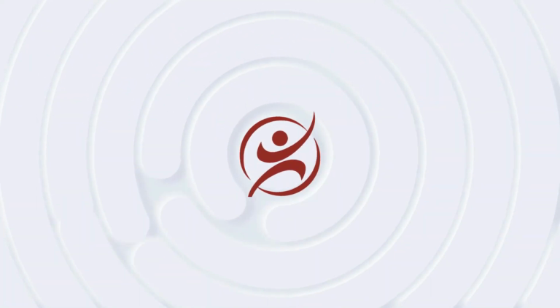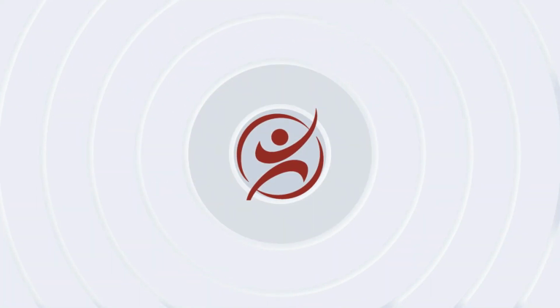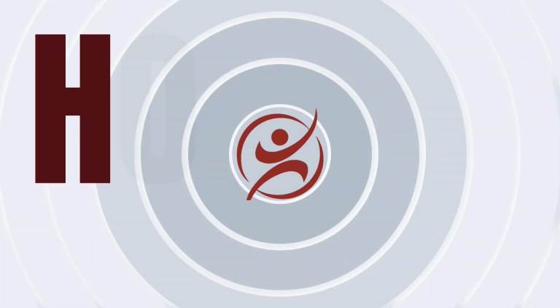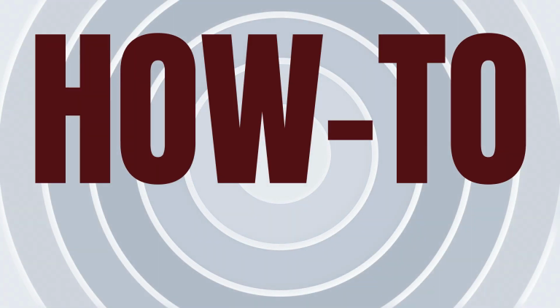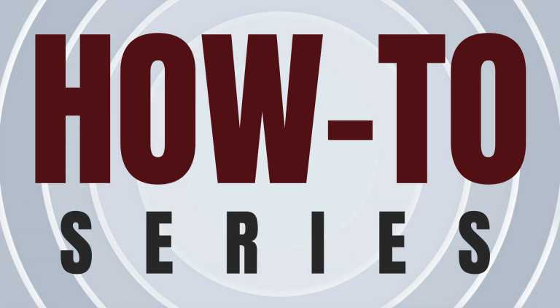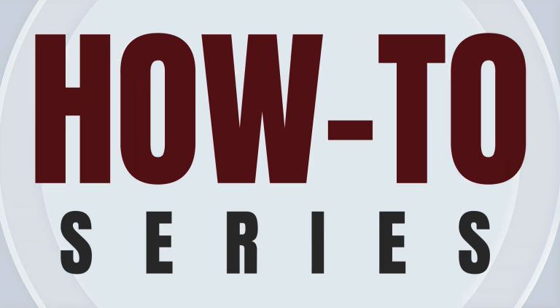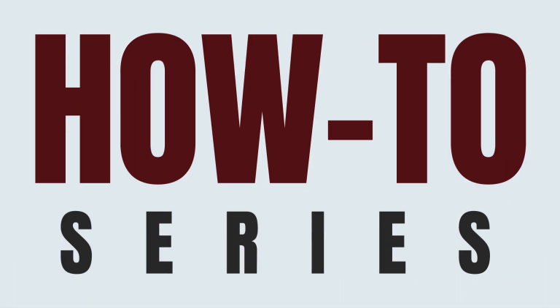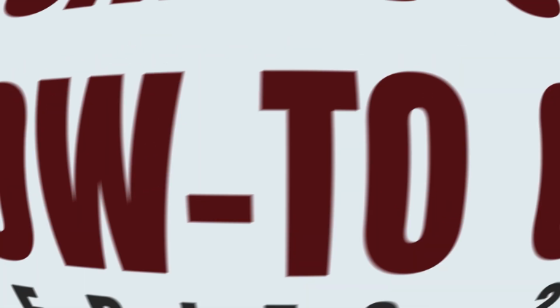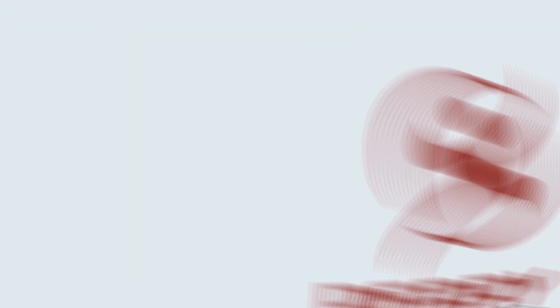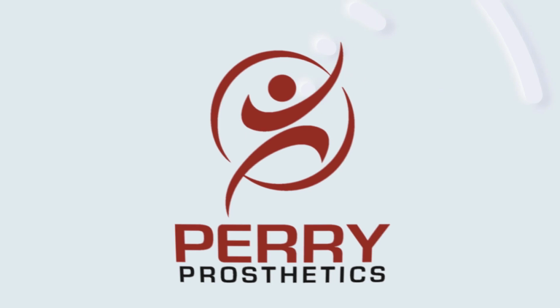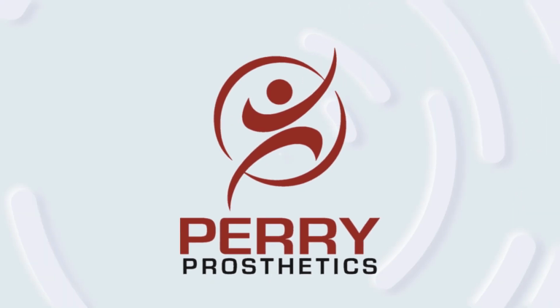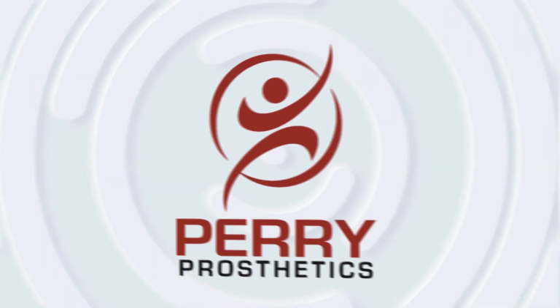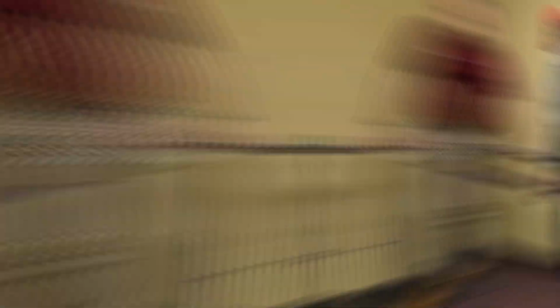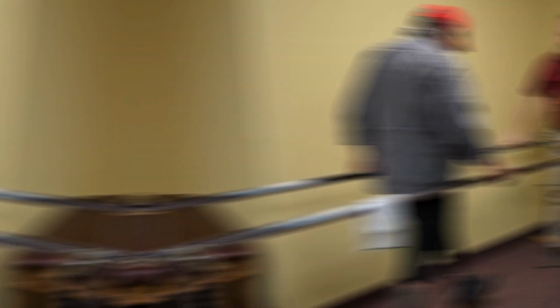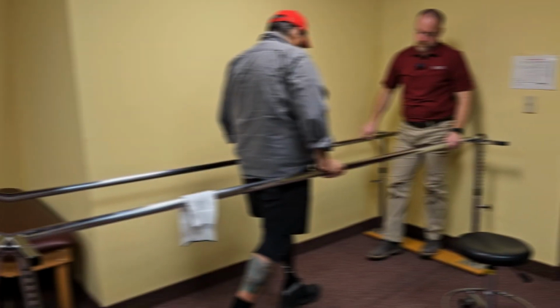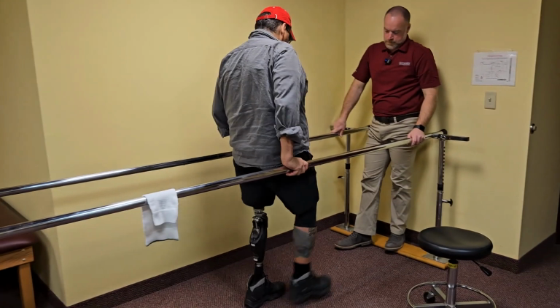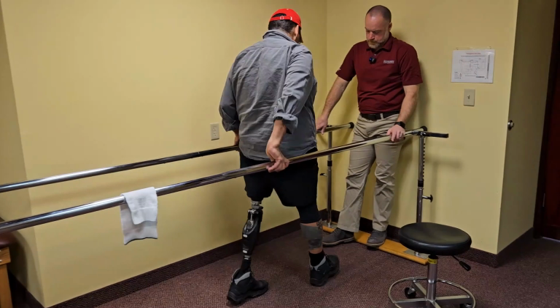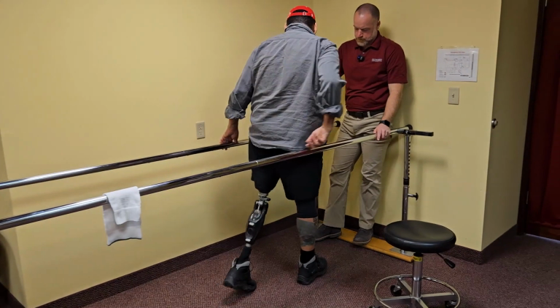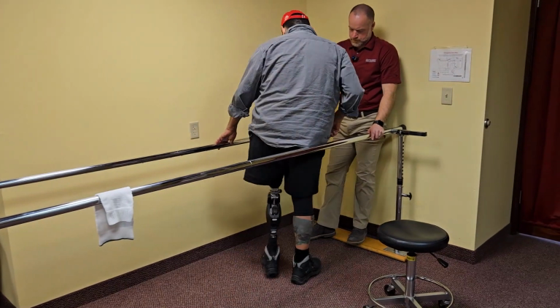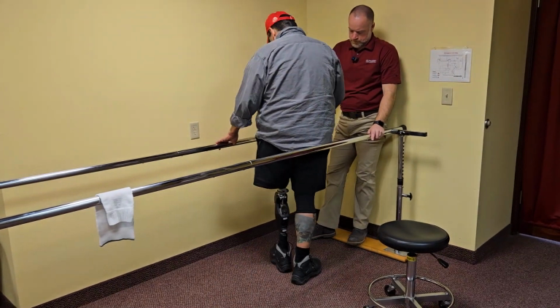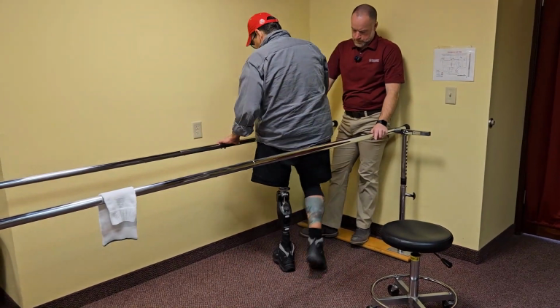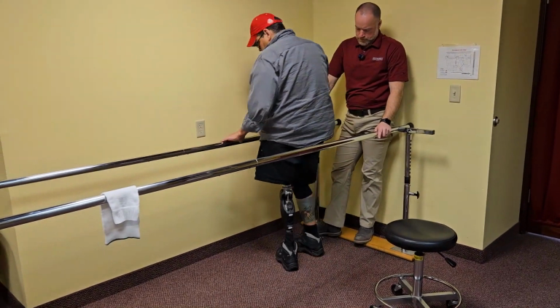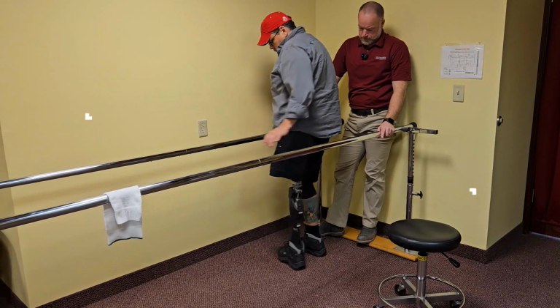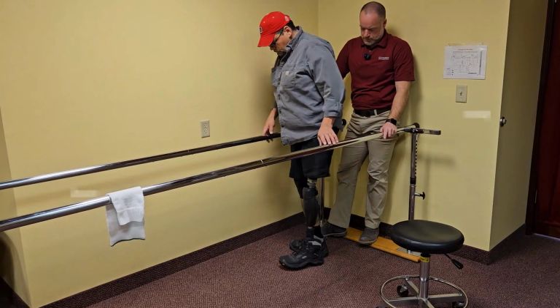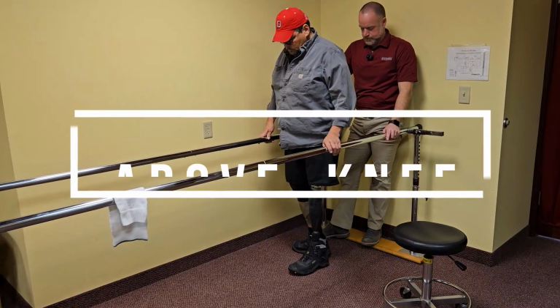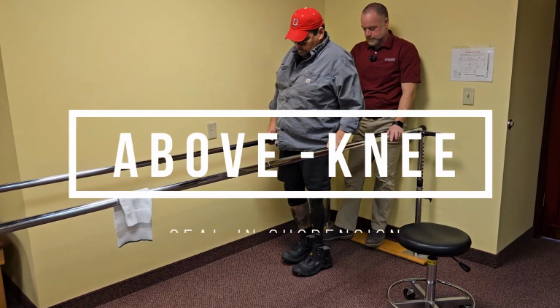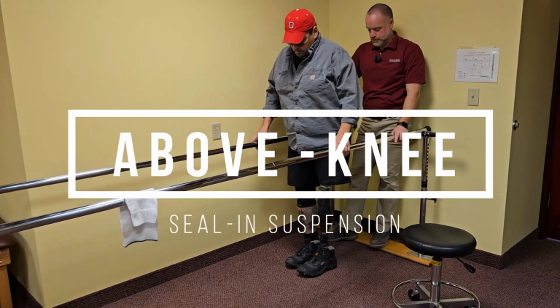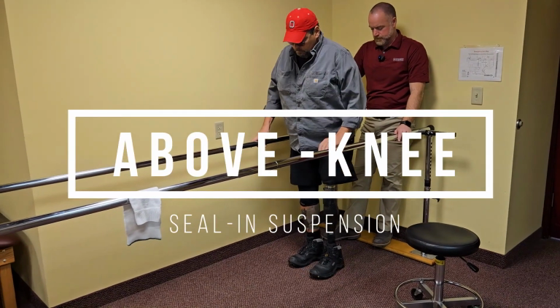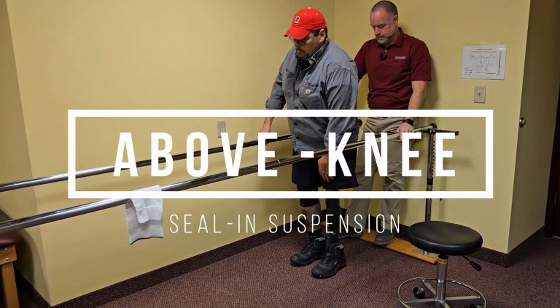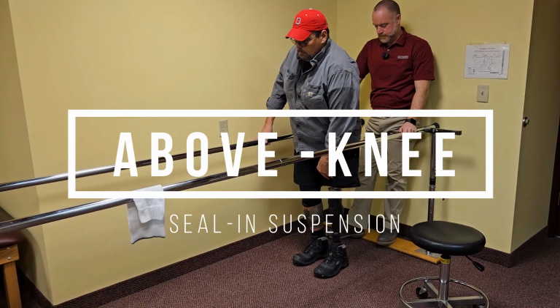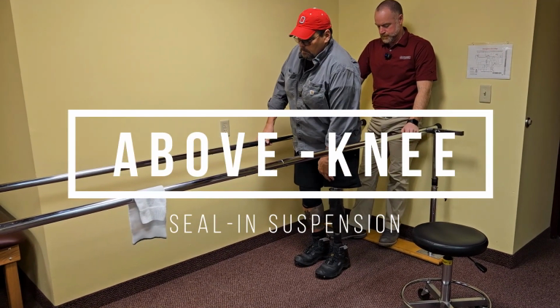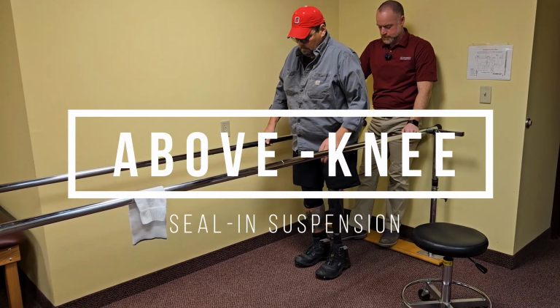Welcome to the Perry Prosthetics how-to video series. Today we are joined by prosthetist Ben Hammond and our friend Lee as we dive into the basics of seal-in suspension for above-the-knee amputees.